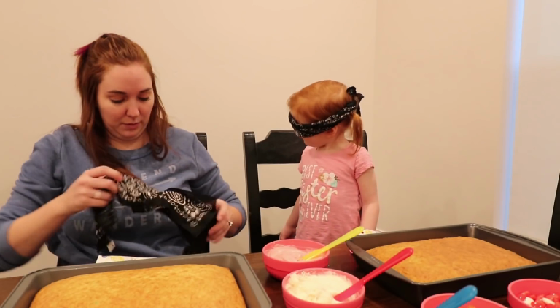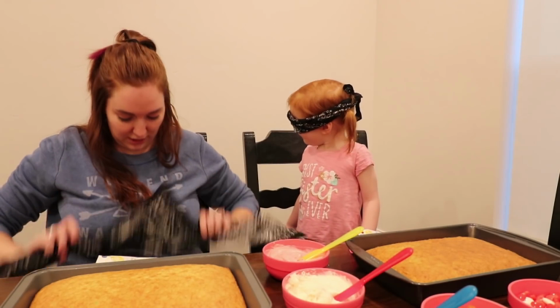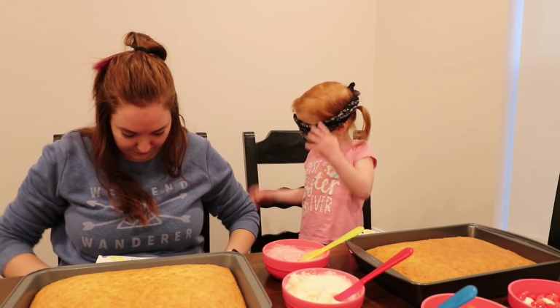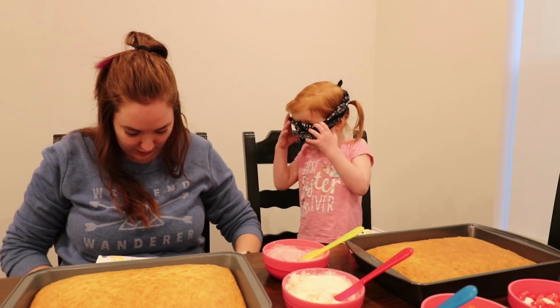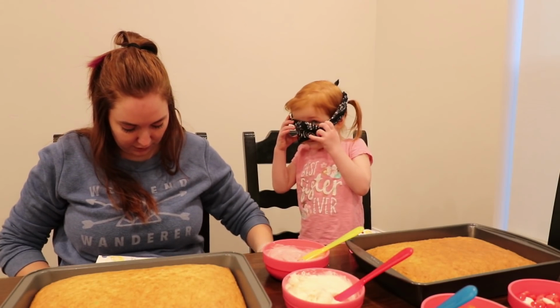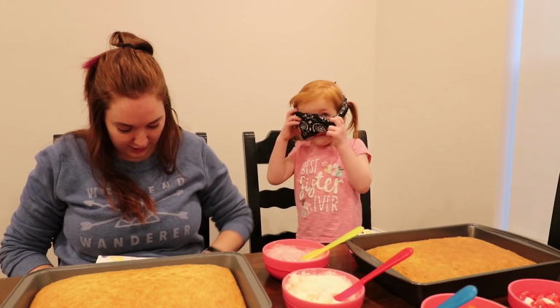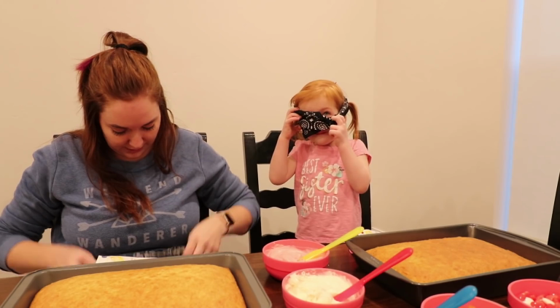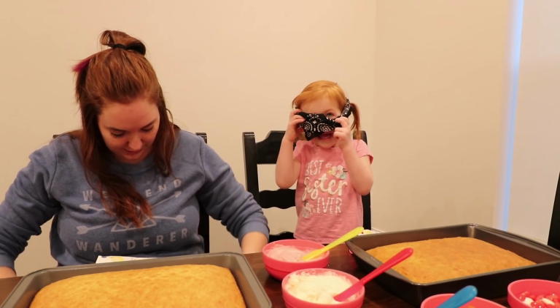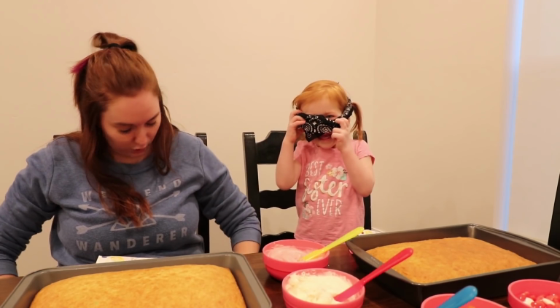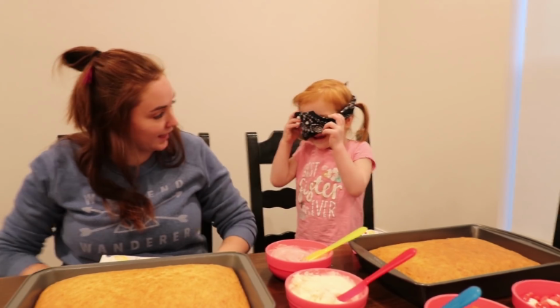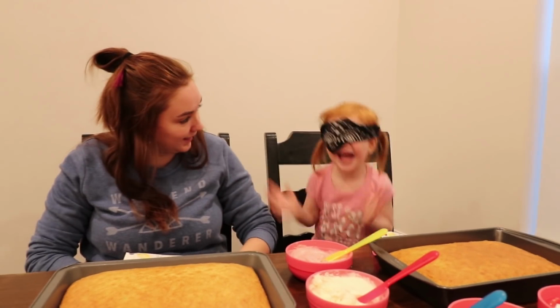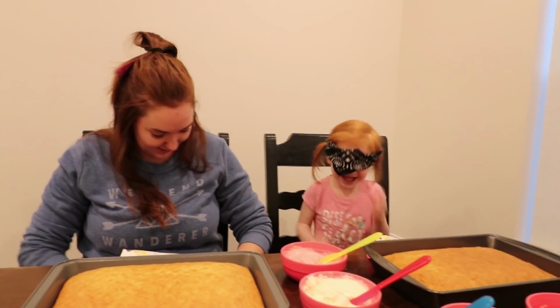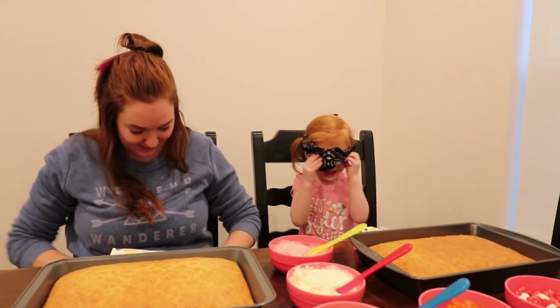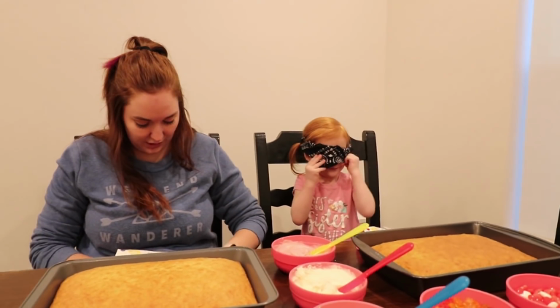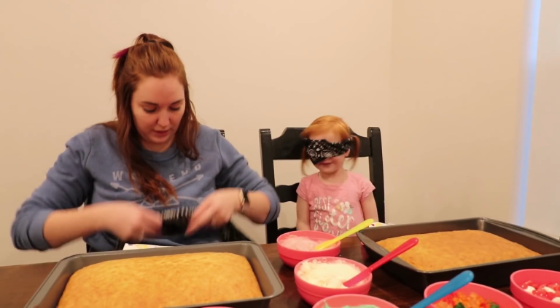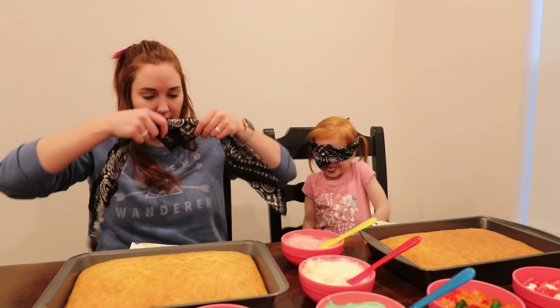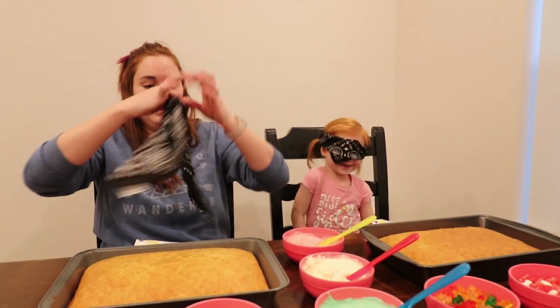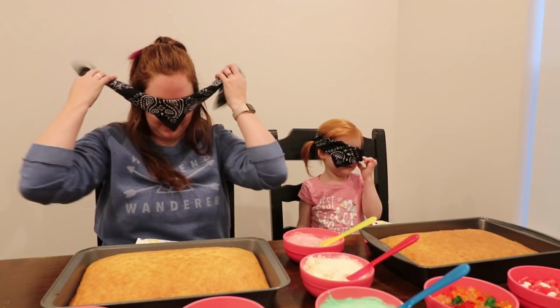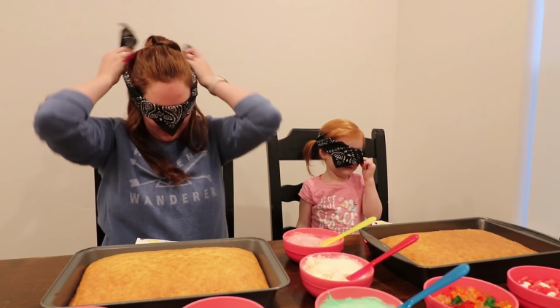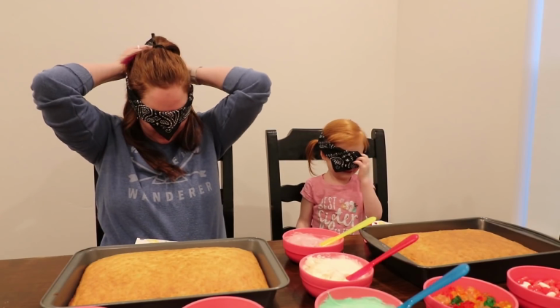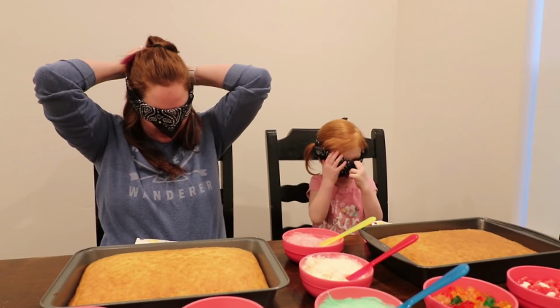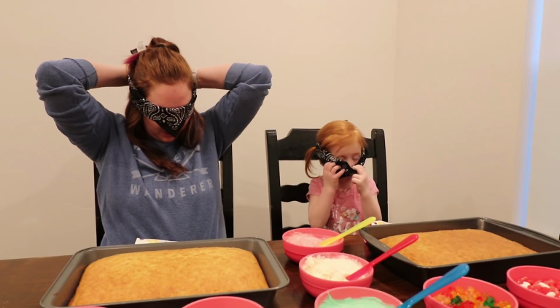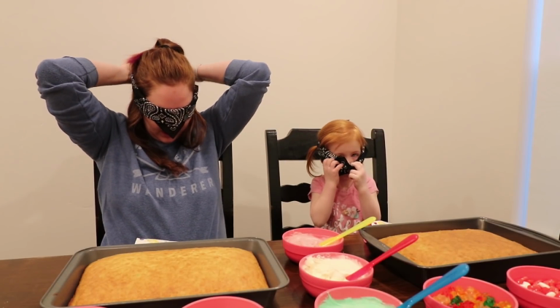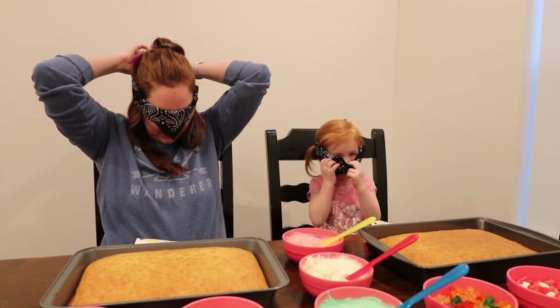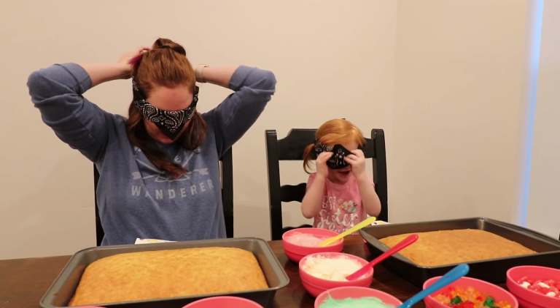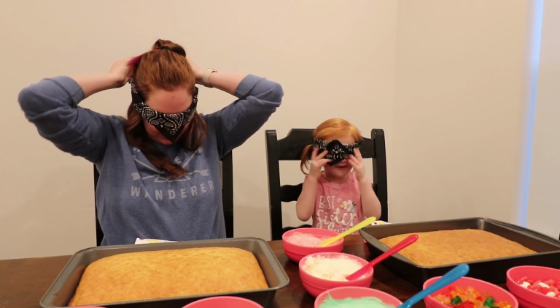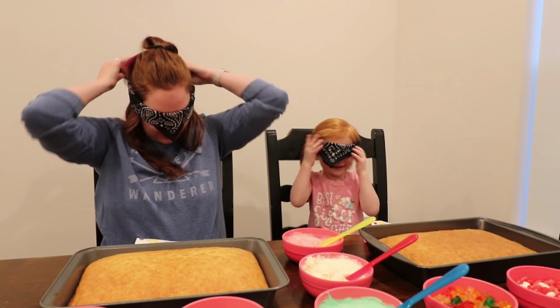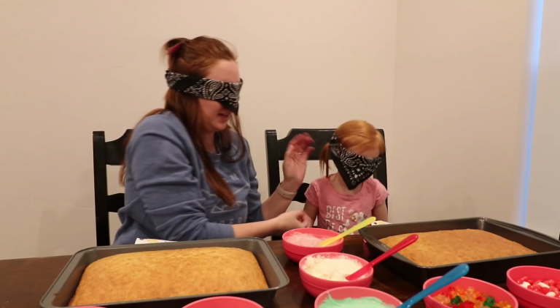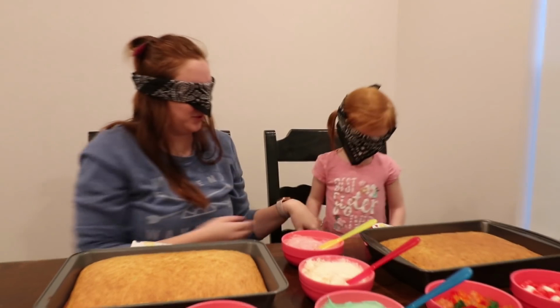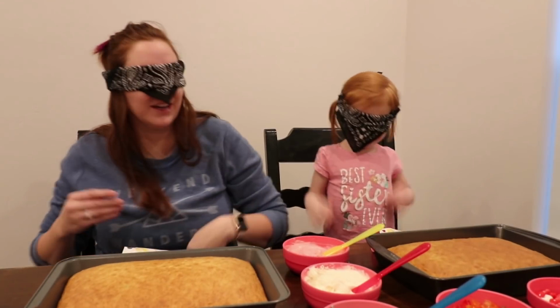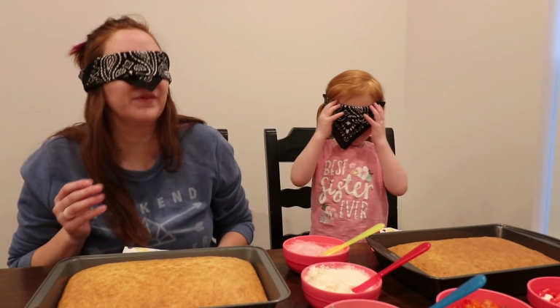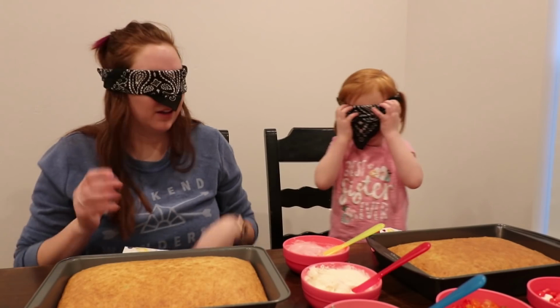Mommy's going to go. Putting mine on. No peeking? No peeking. Okay, are you looking? No. Should we start? Yeah.